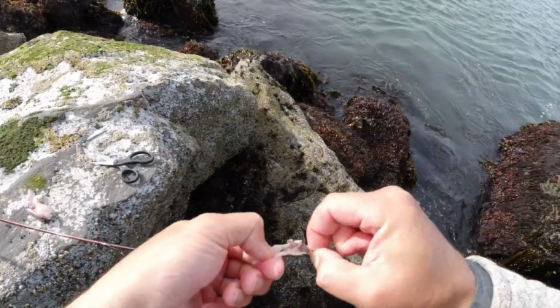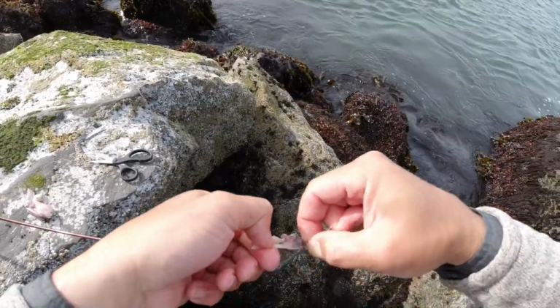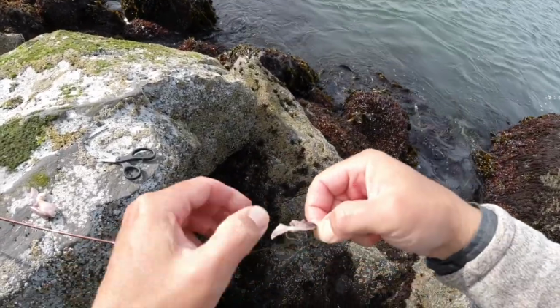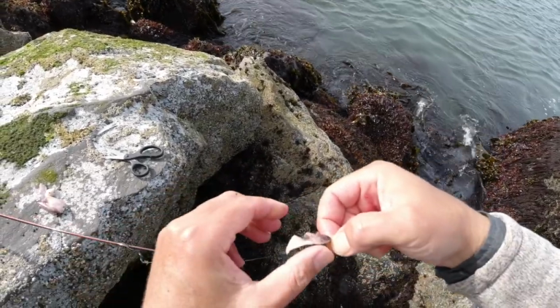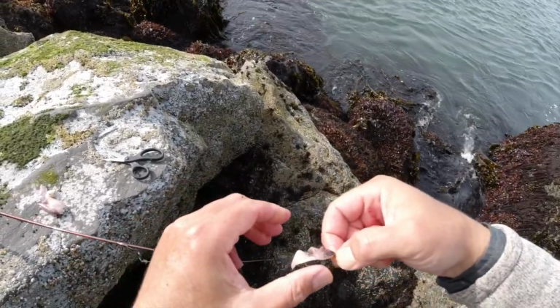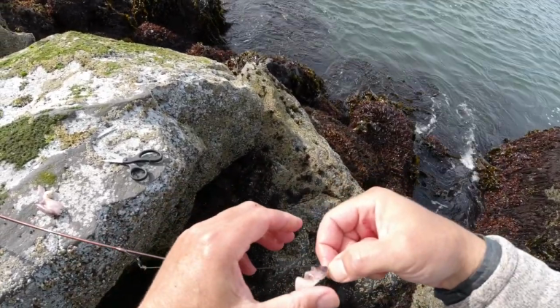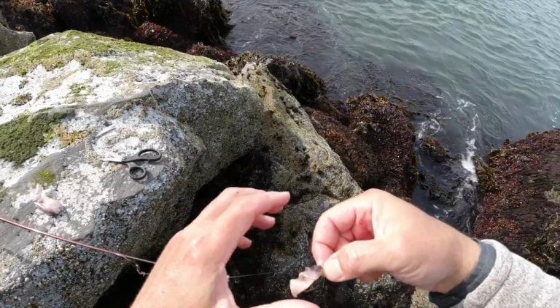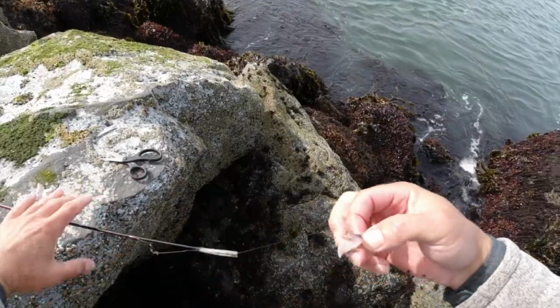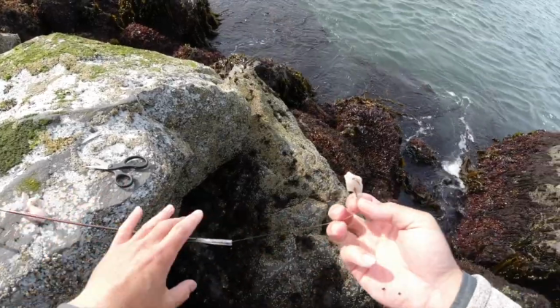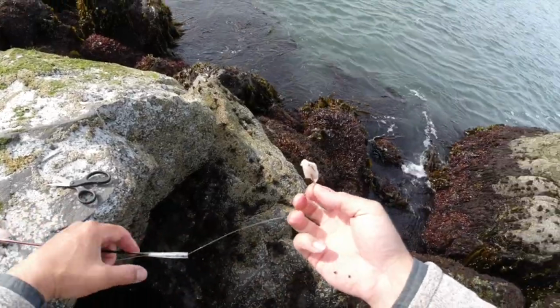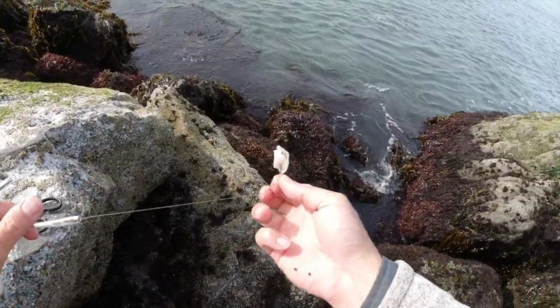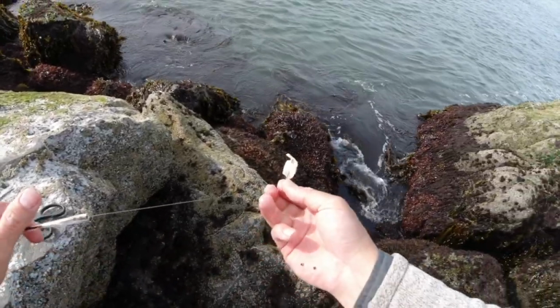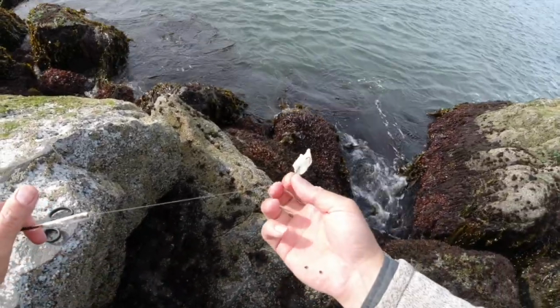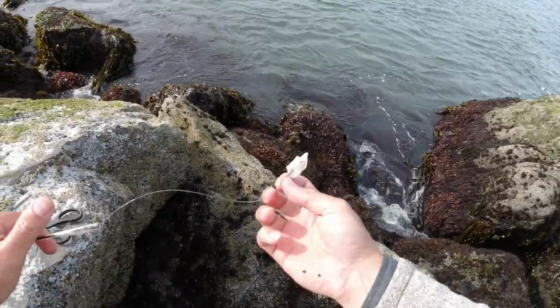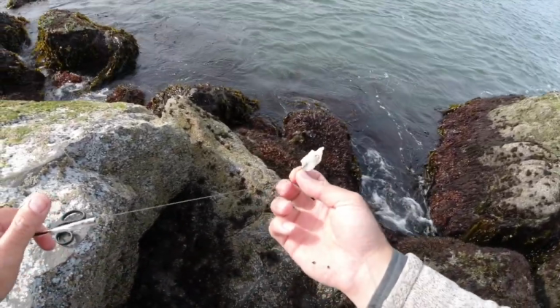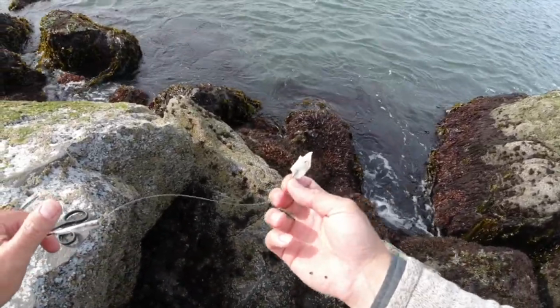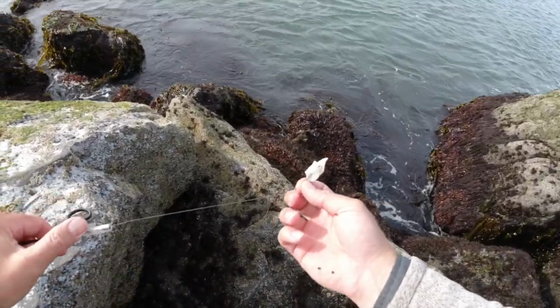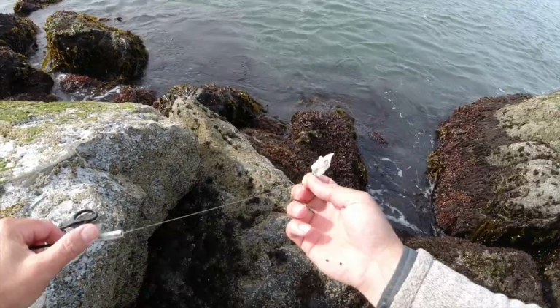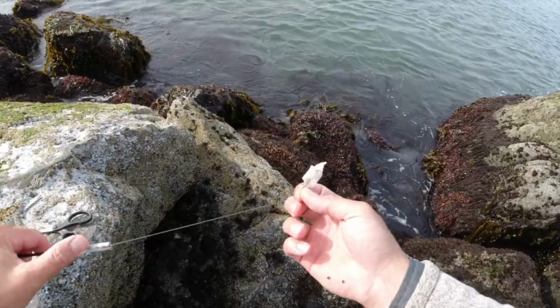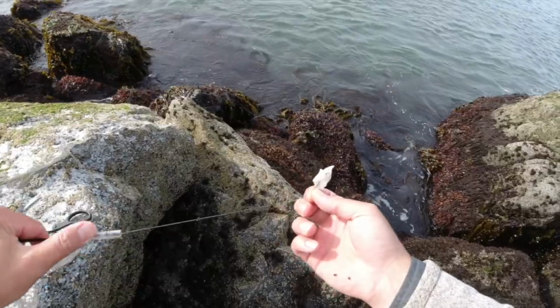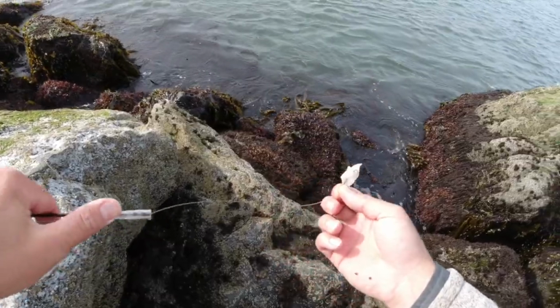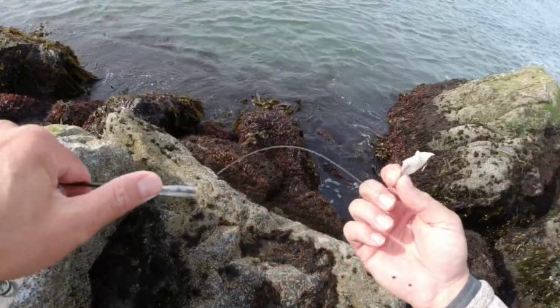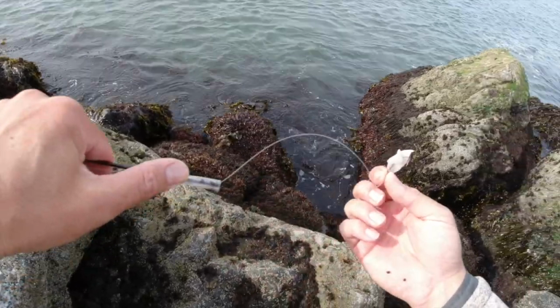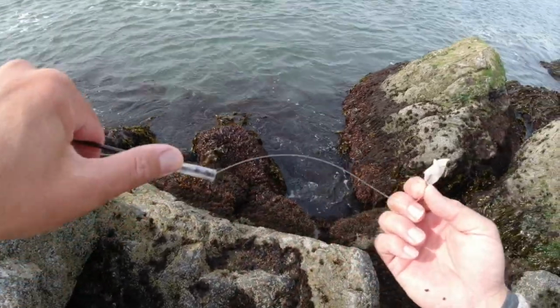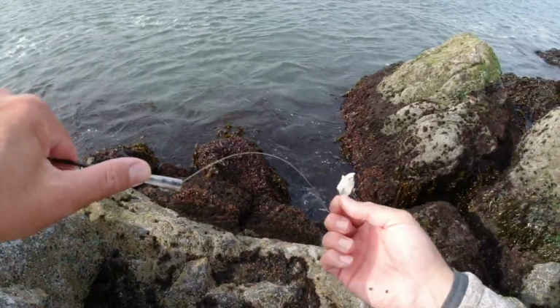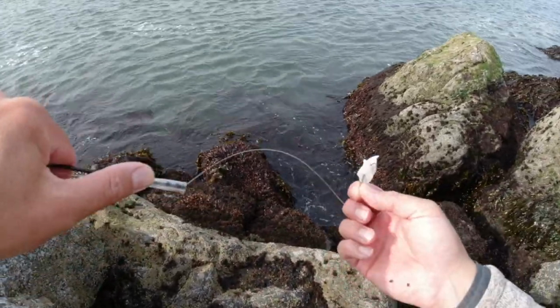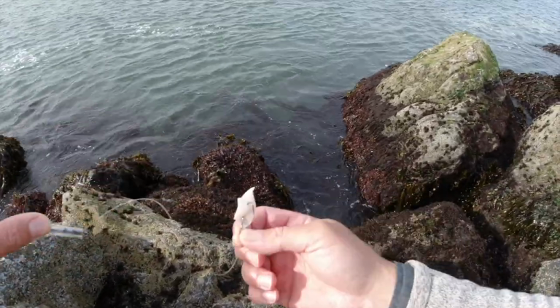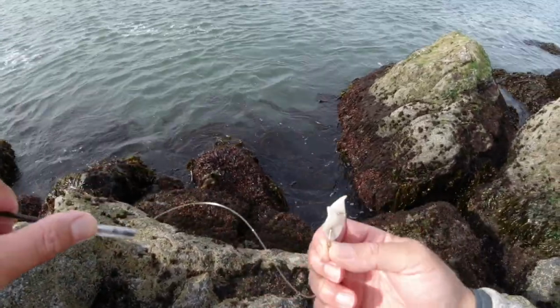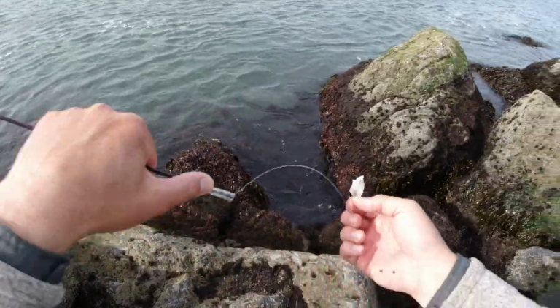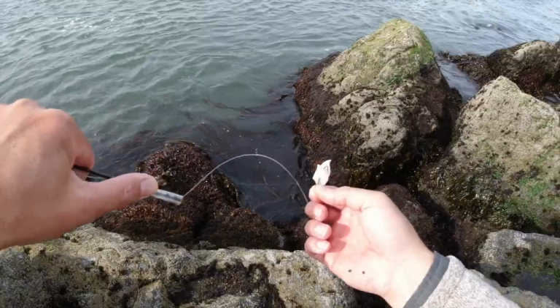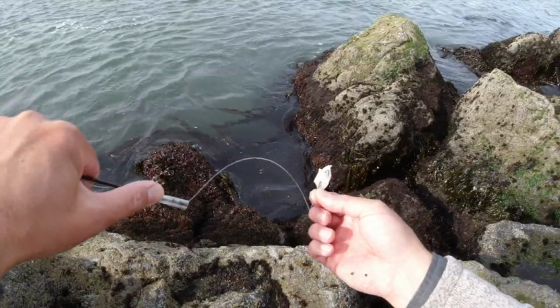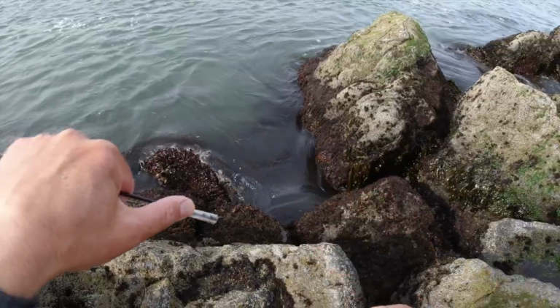A size 2 cheap Eagle Claw bait holder hook — nothing fancy, that's it. All you need is like 6-8 inches here. I've seen guys use steel leader too — that works; it's a little bit easier to poke down the holes. But we just let the current suck this down in there.